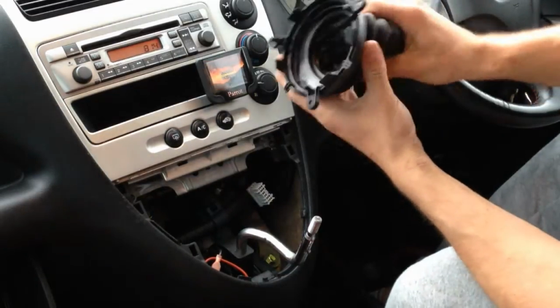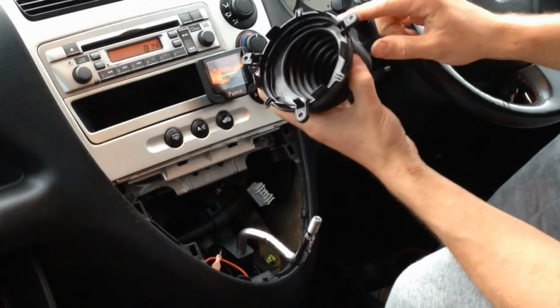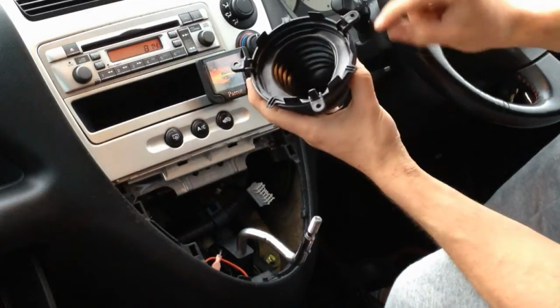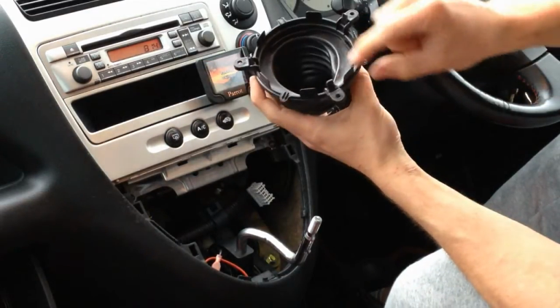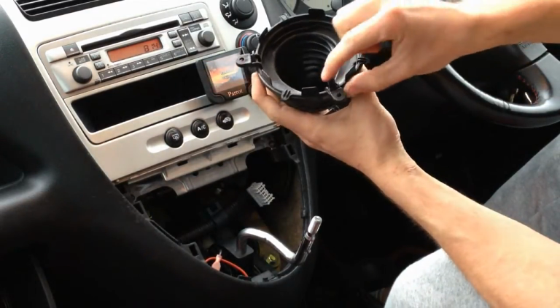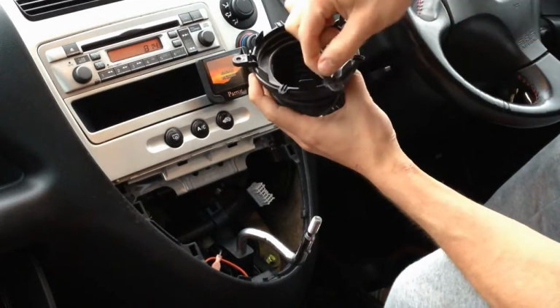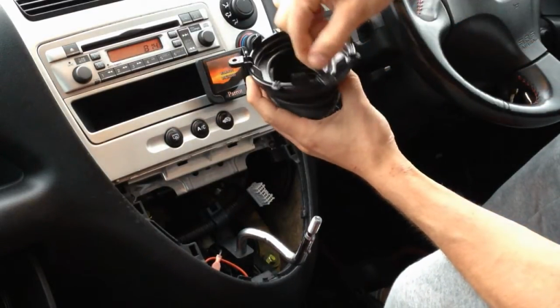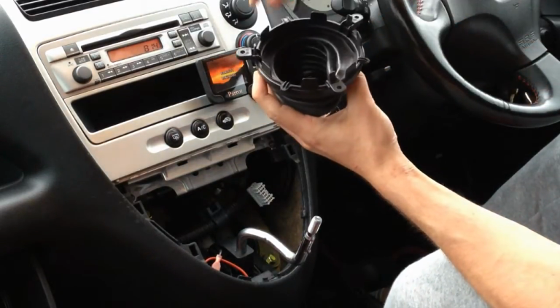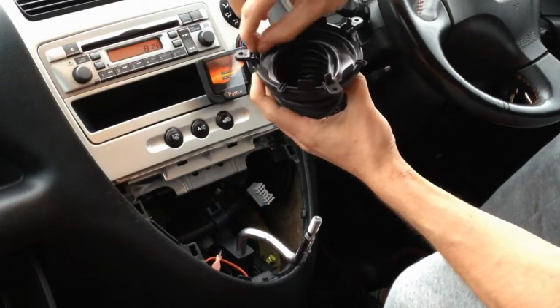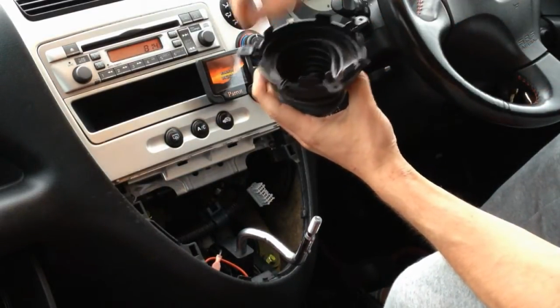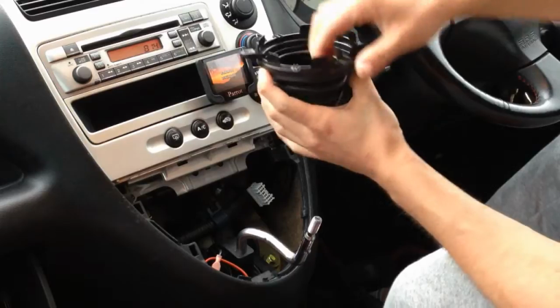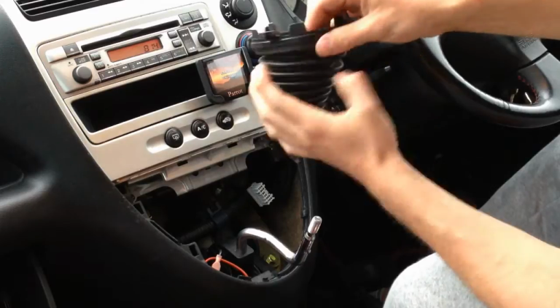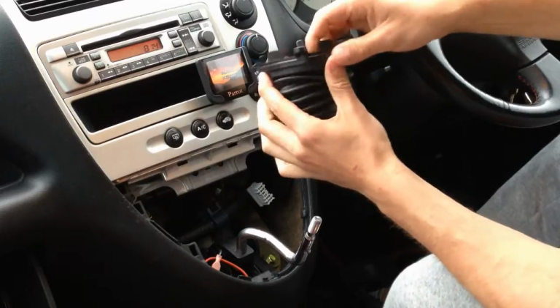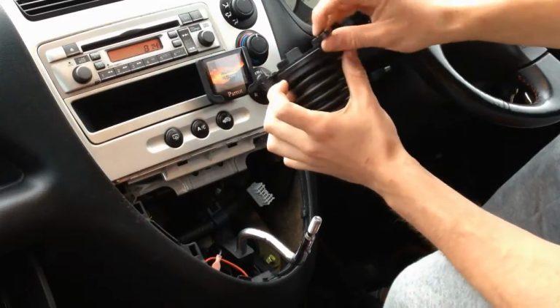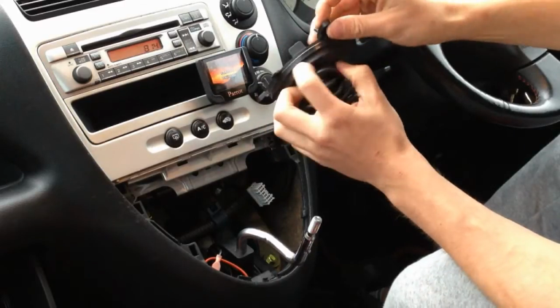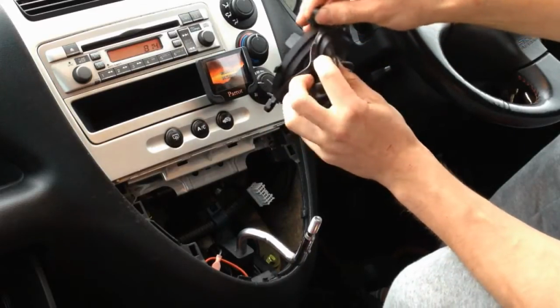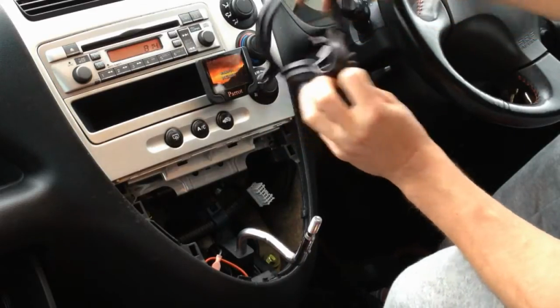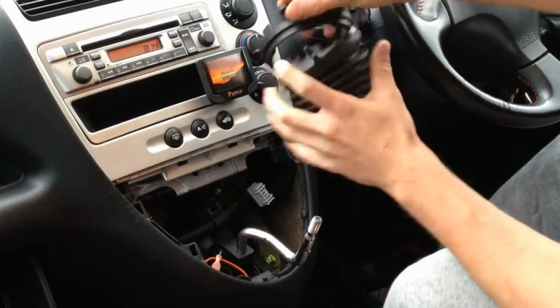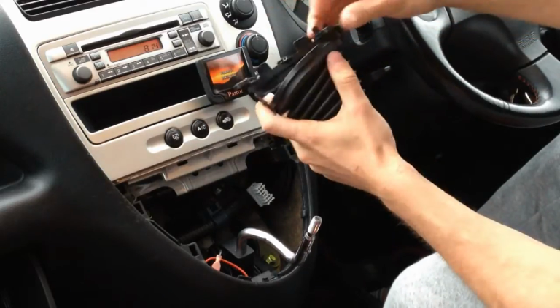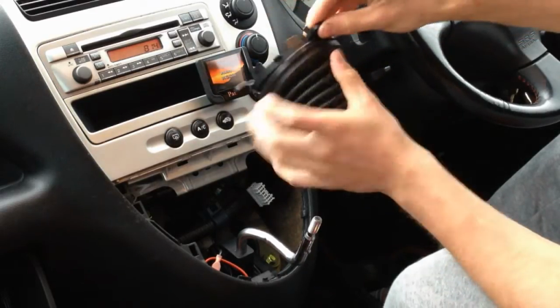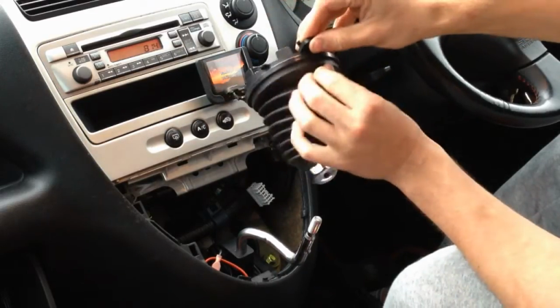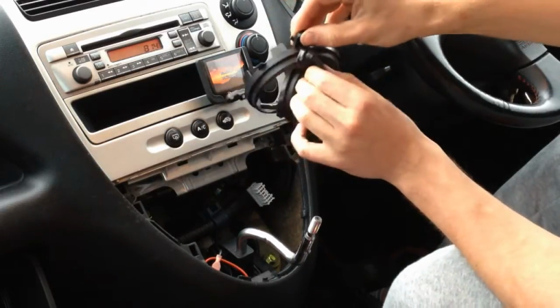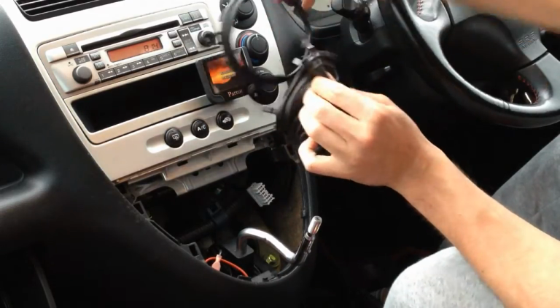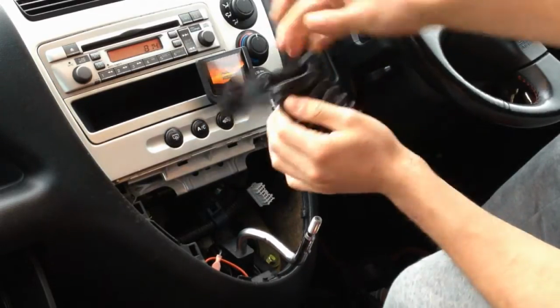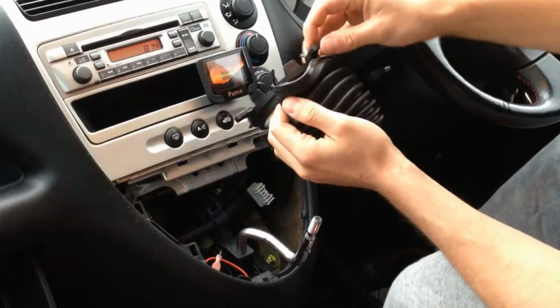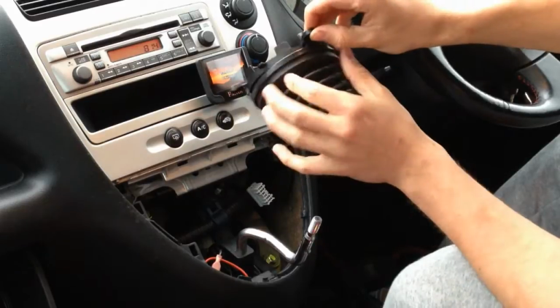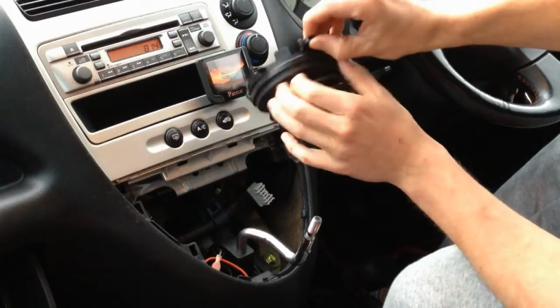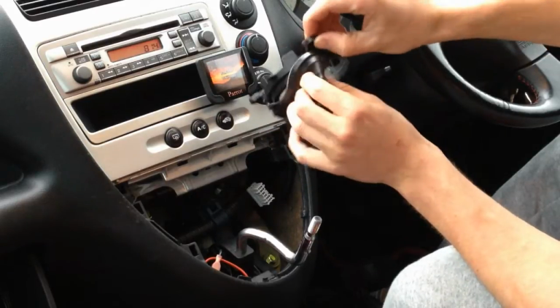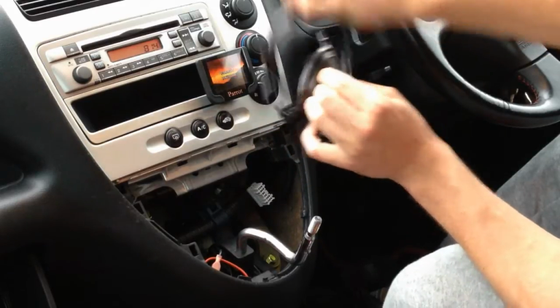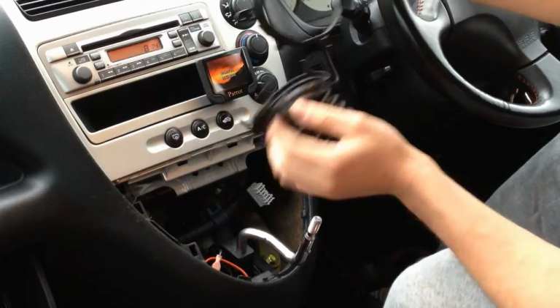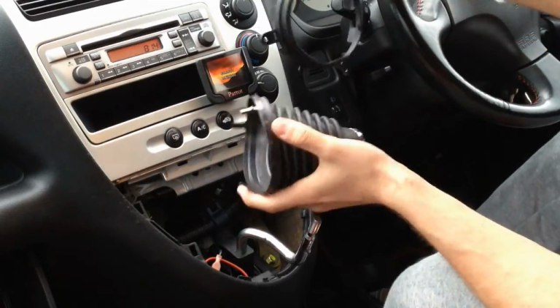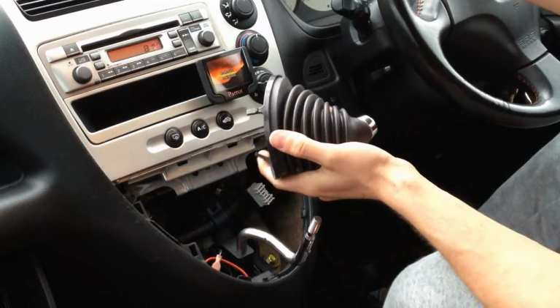This gaiter is attached with these rubber things — you just pull them out like this.